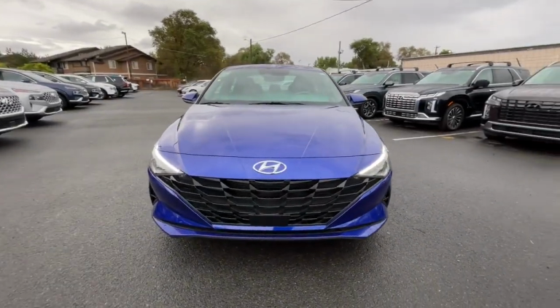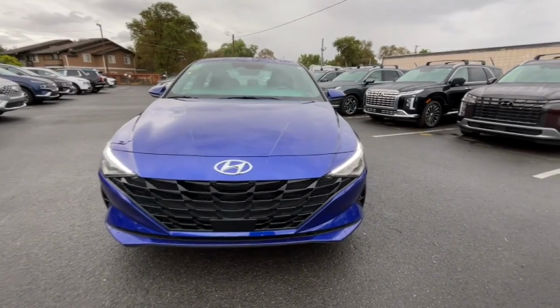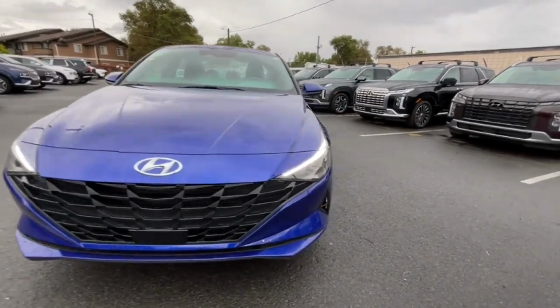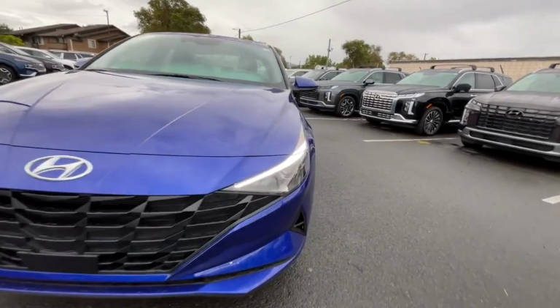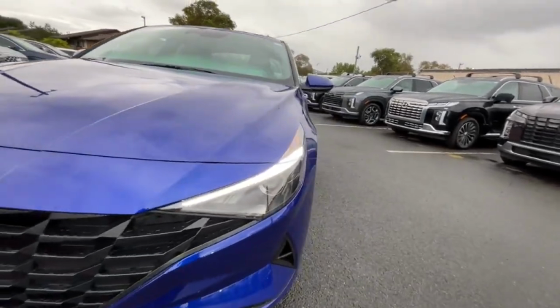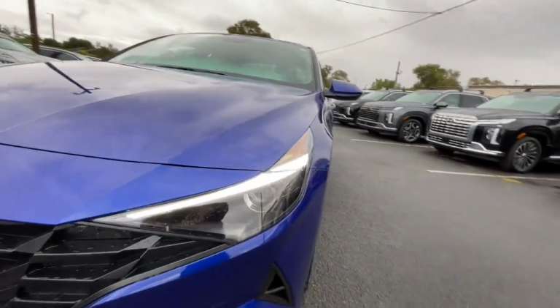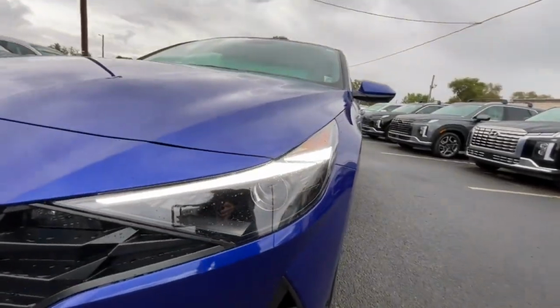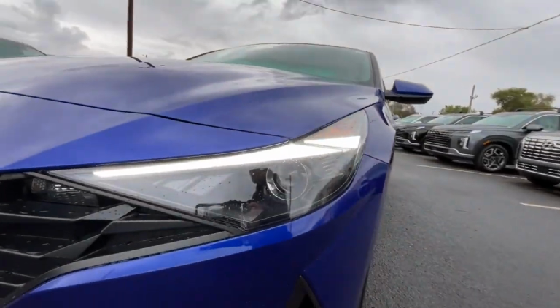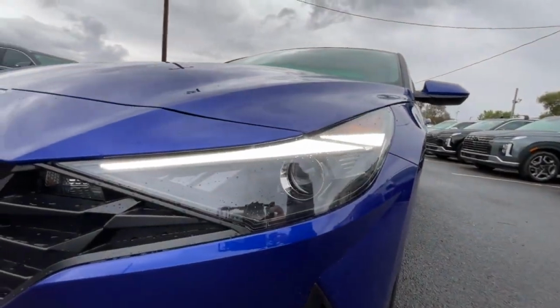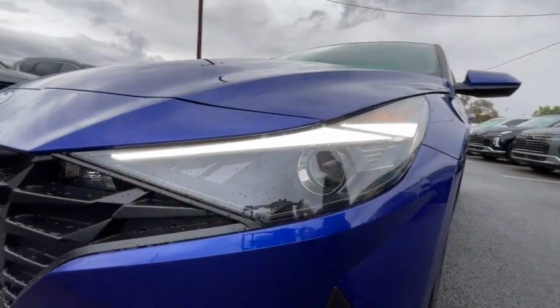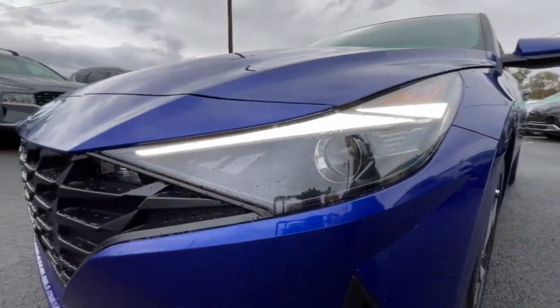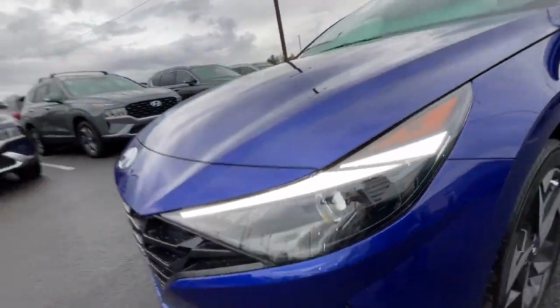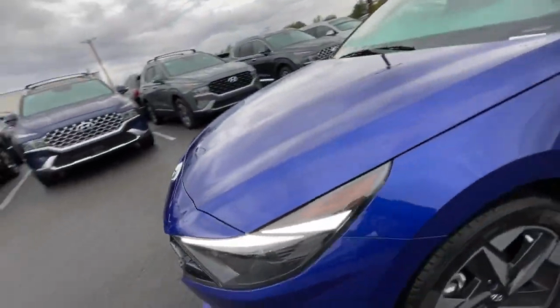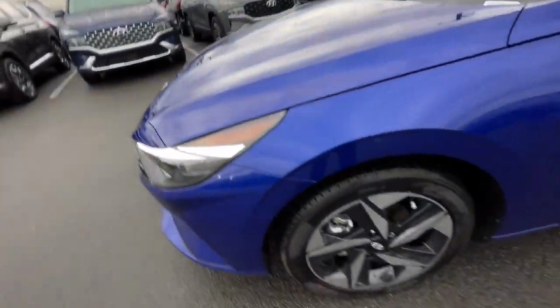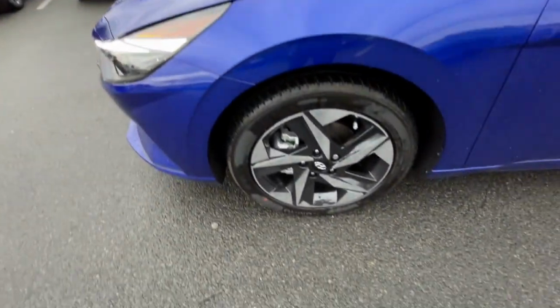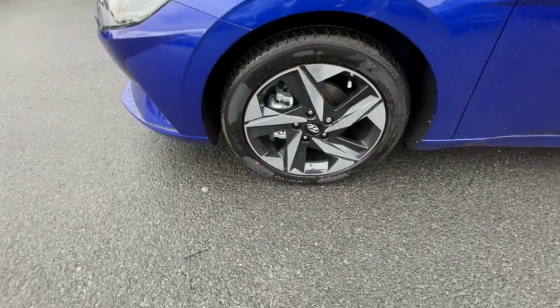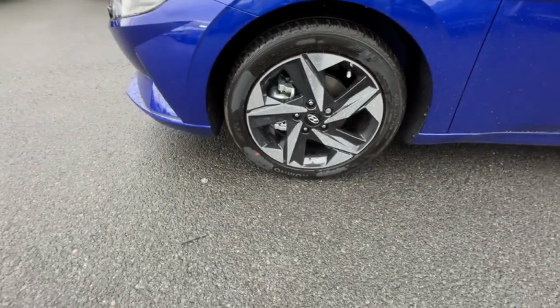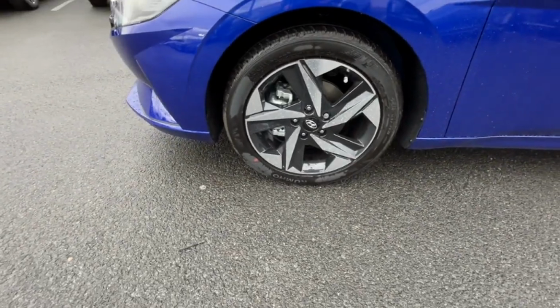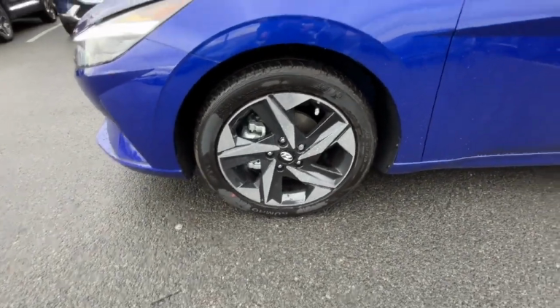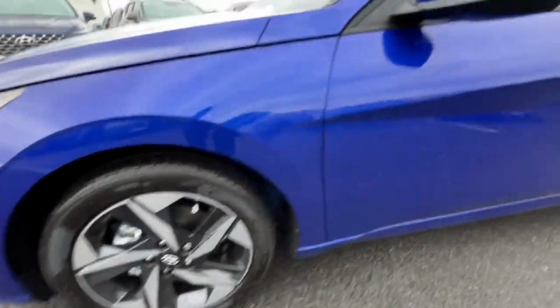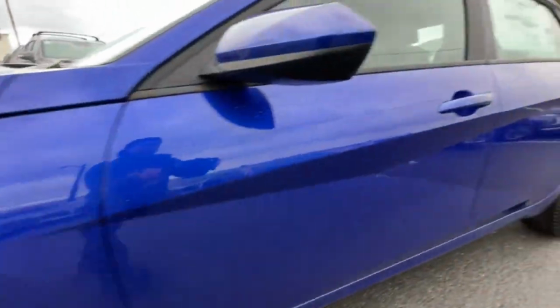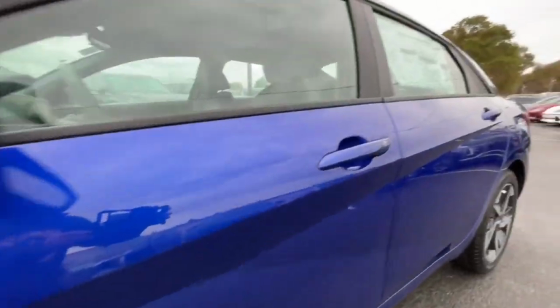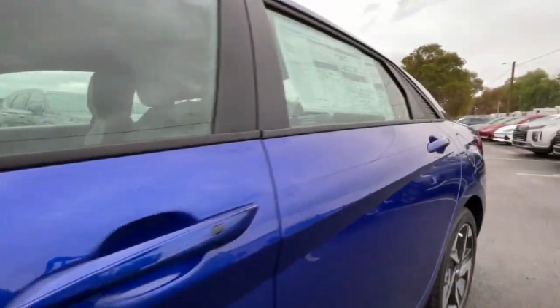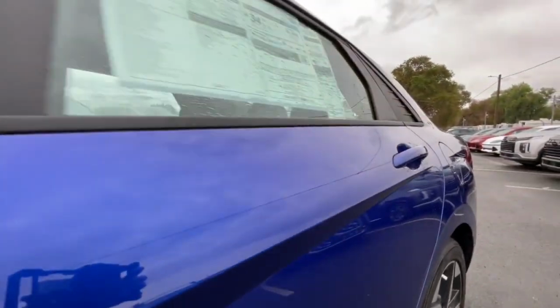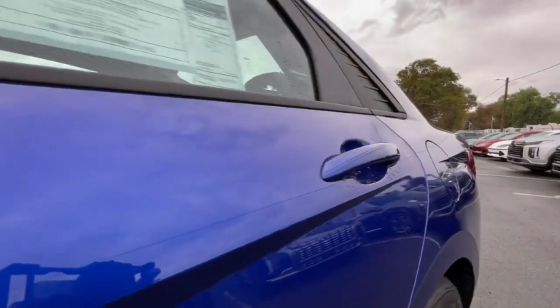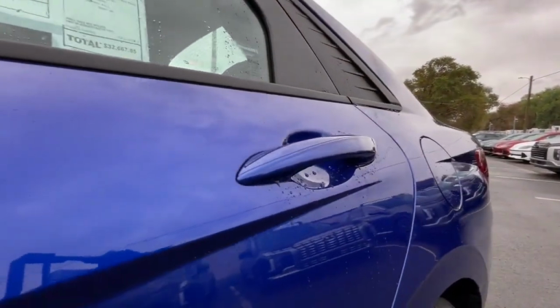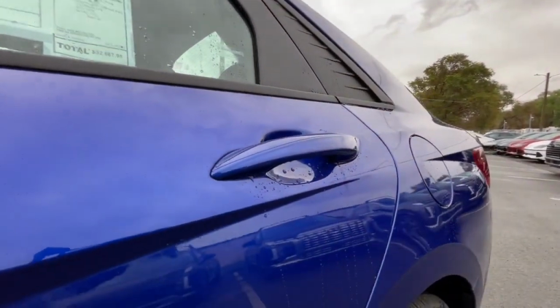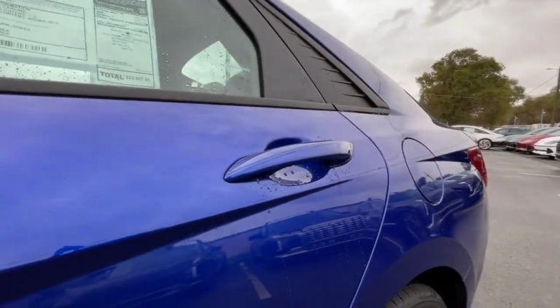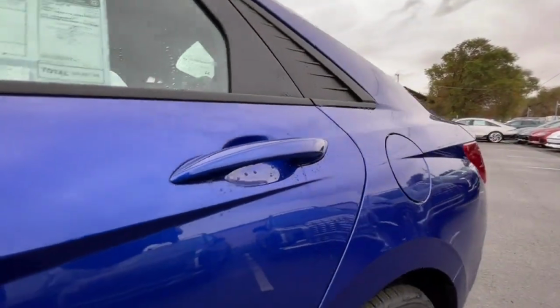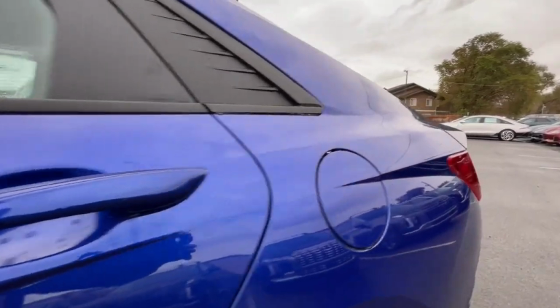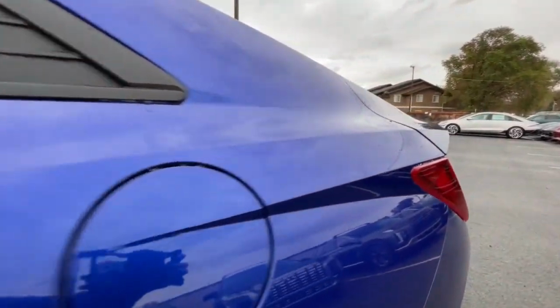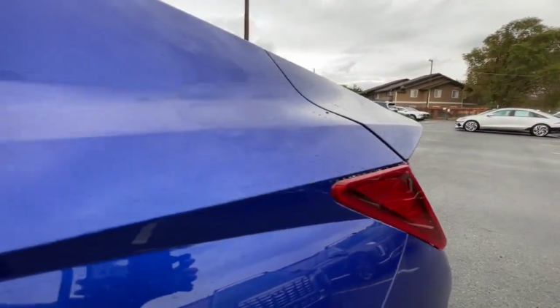These are just some of the great options this vehicle comes with: wireless charging station, navigation system, heated mirrors, leather-wrapped steering wheel, Bluetooth connection, and heated front seat.